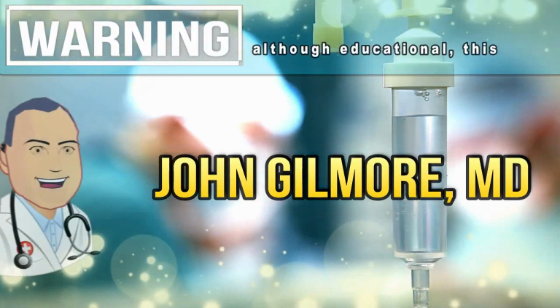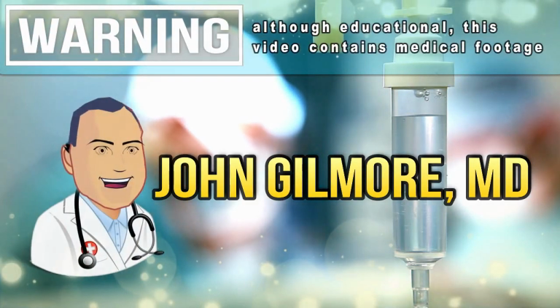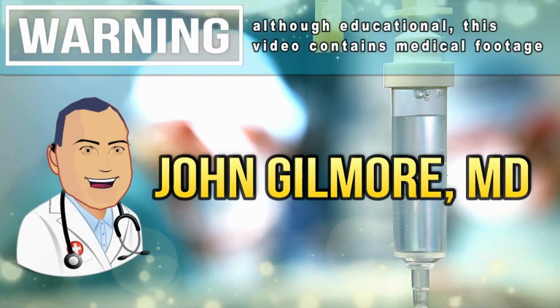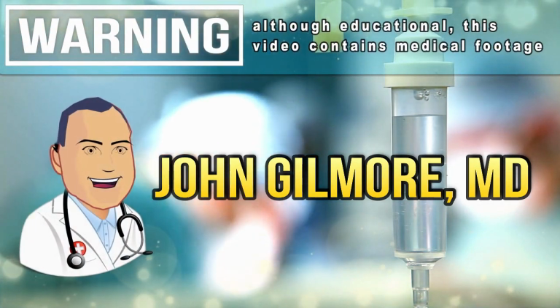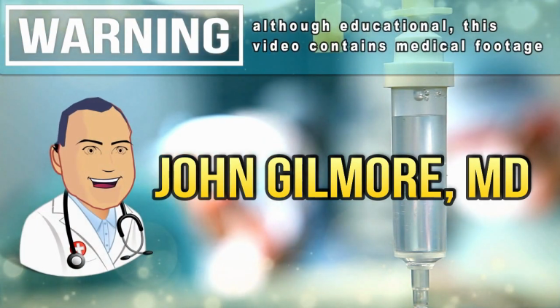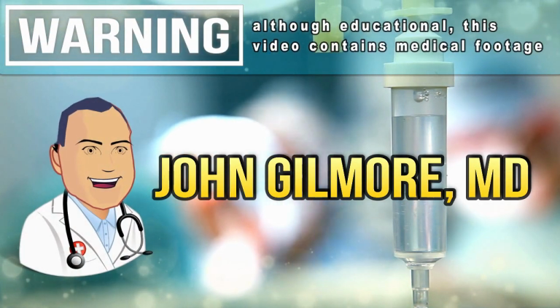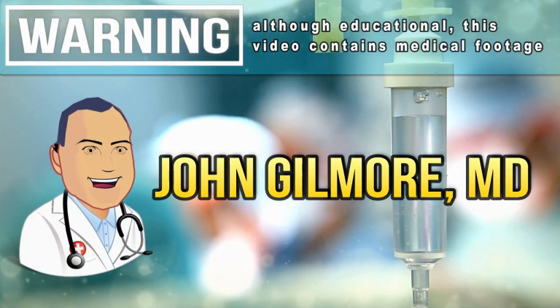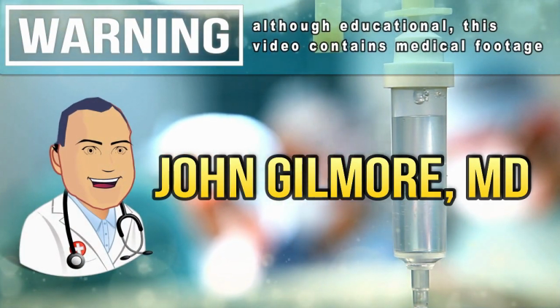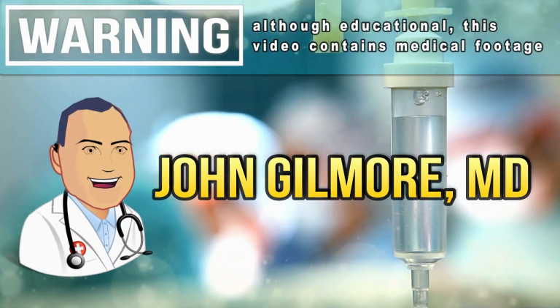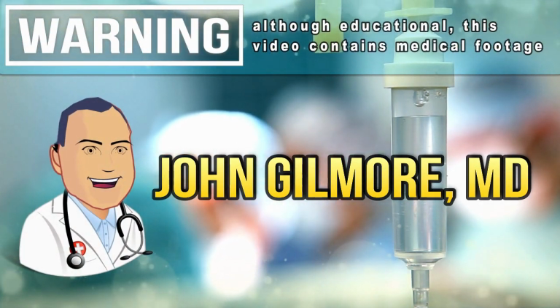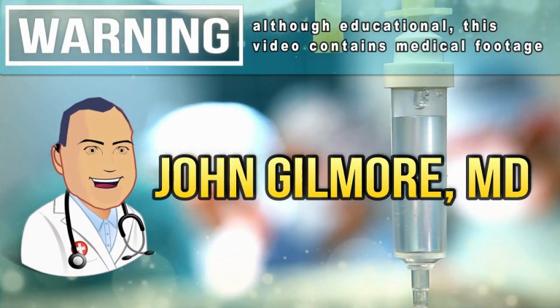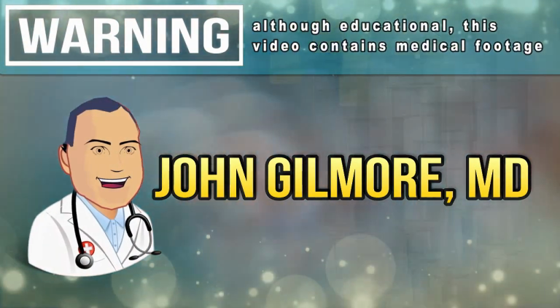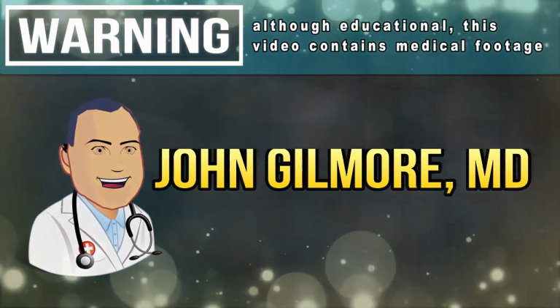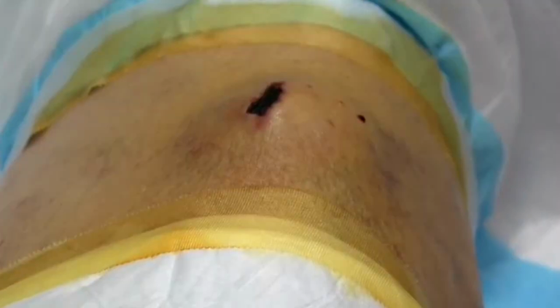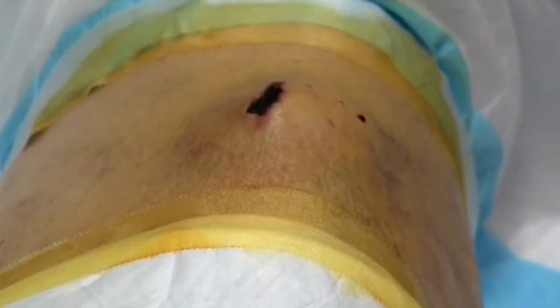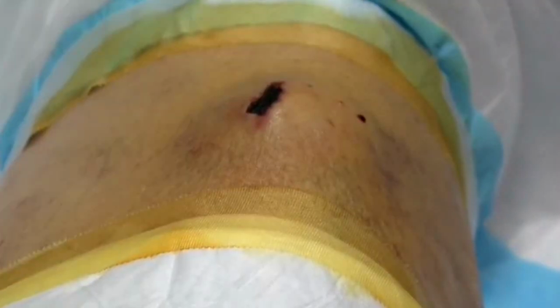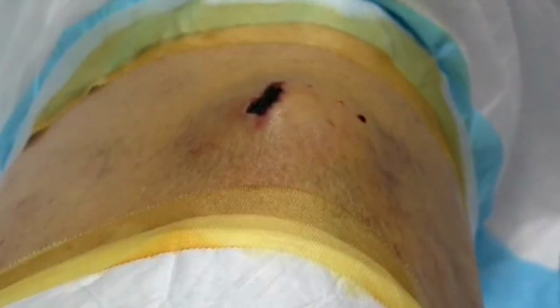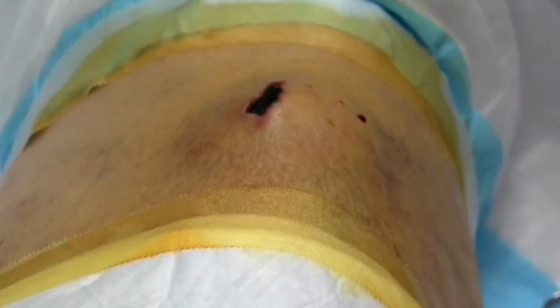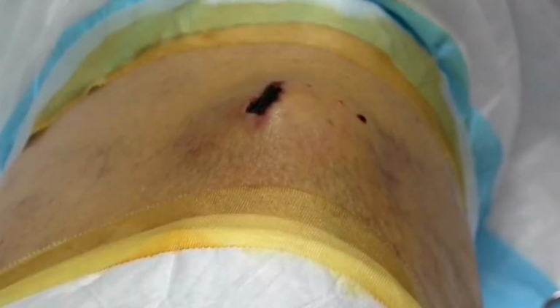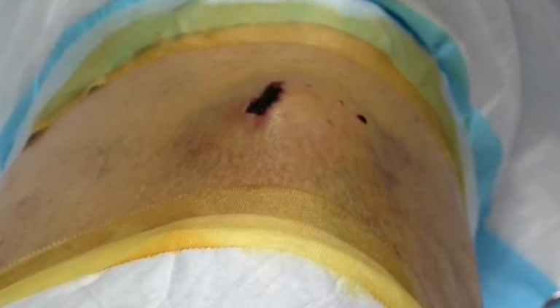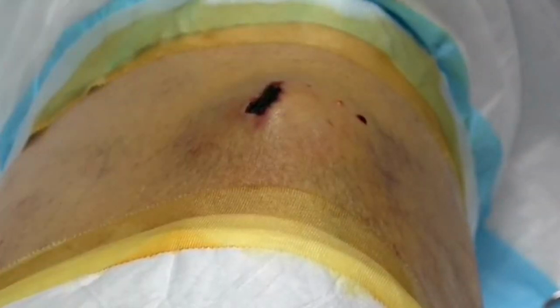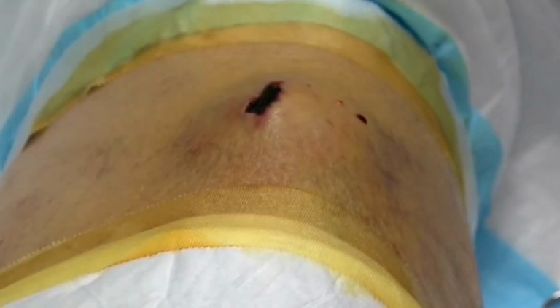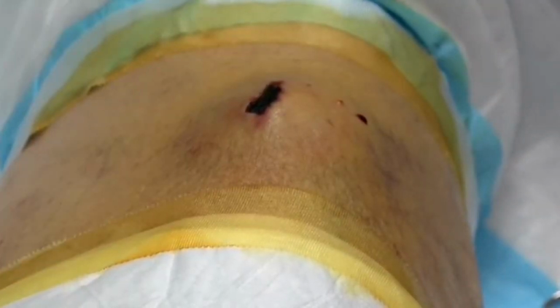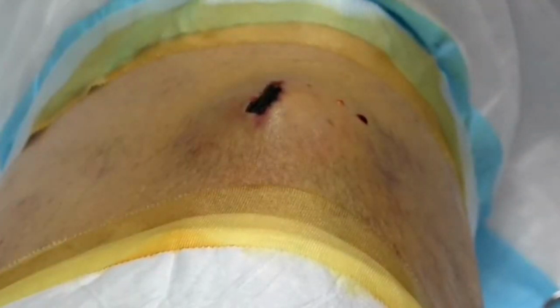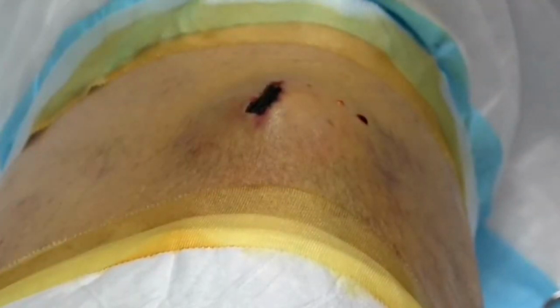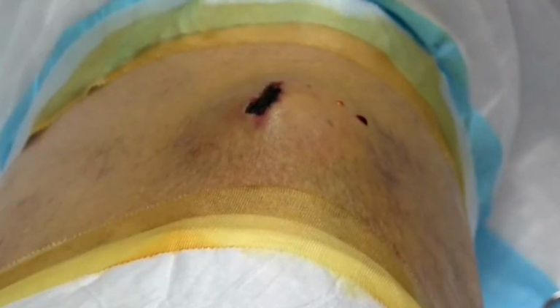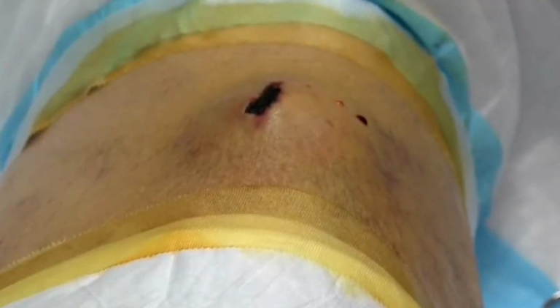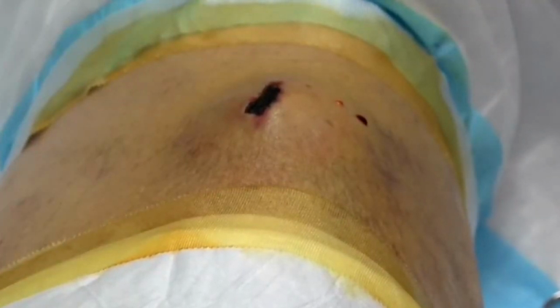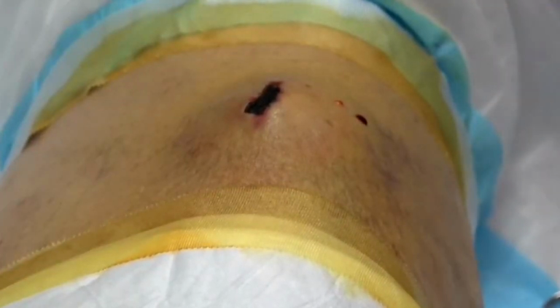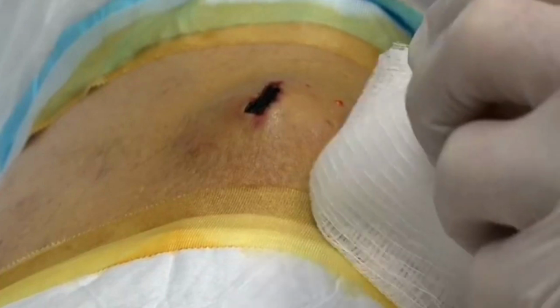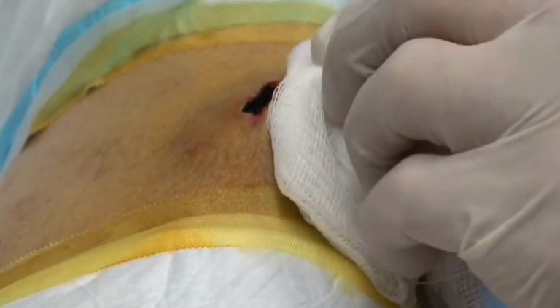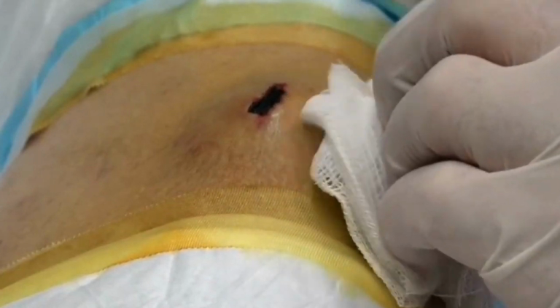All right, I think we're ready for the scalpel. I guess she'll want a couple of horses to go with that. I think it's natural. Only two. We're going to use an 11 here.